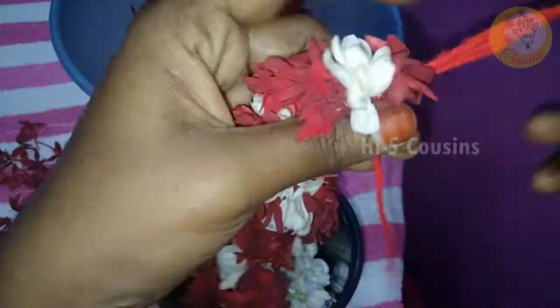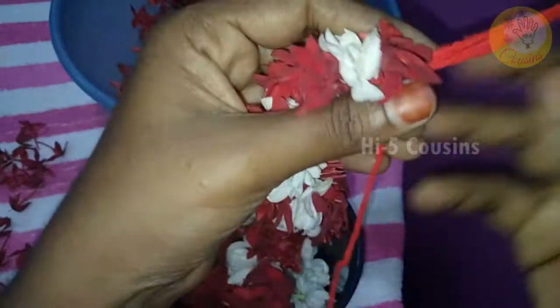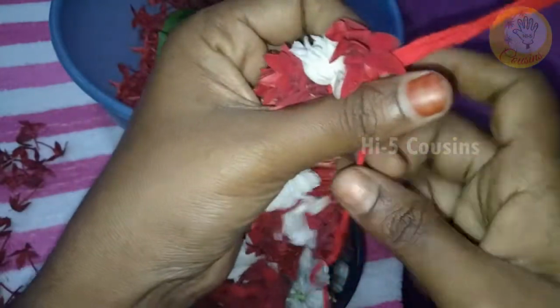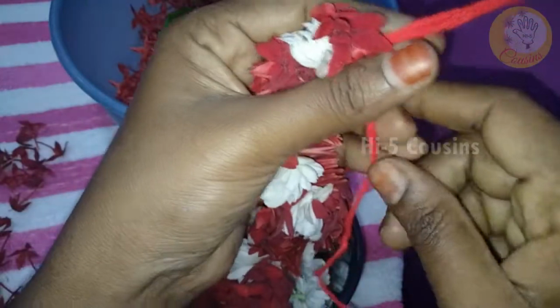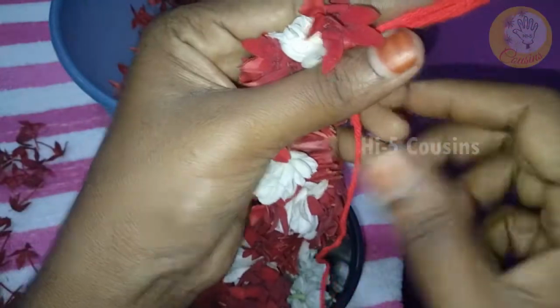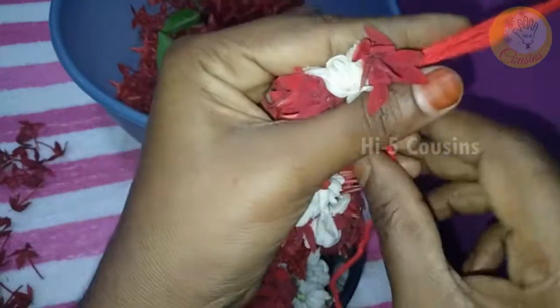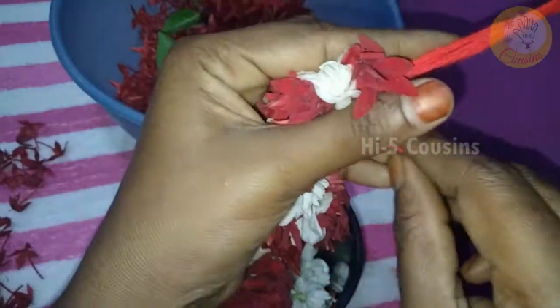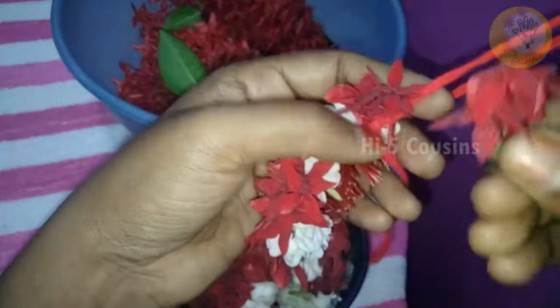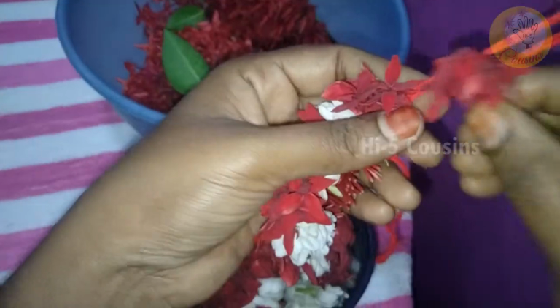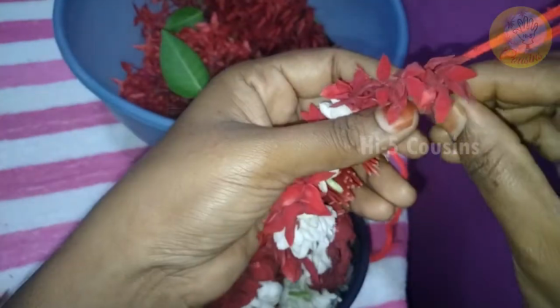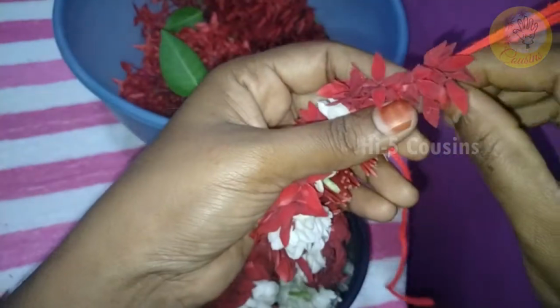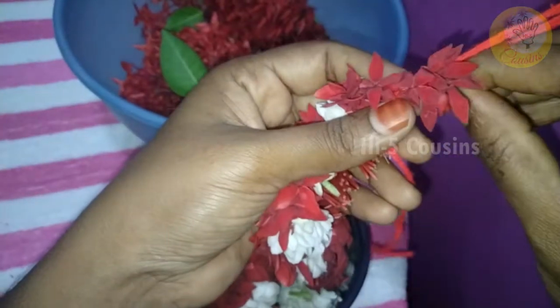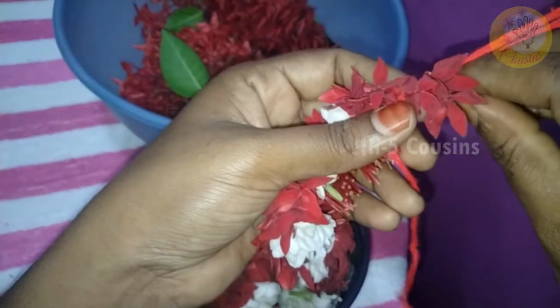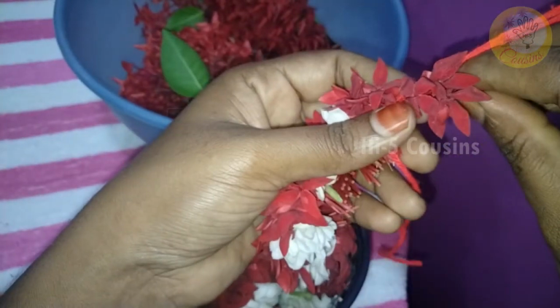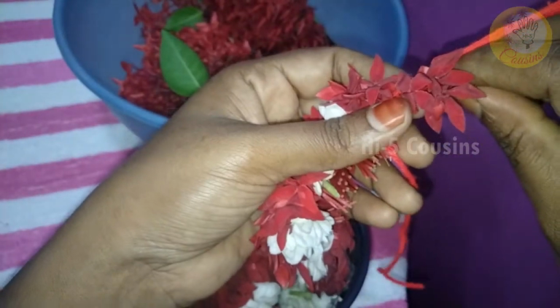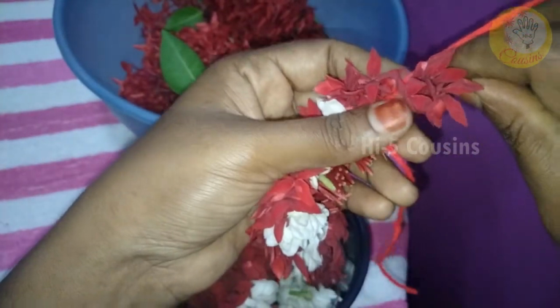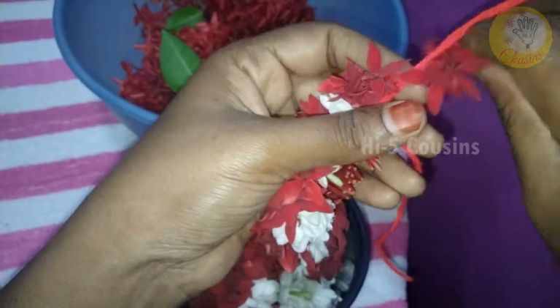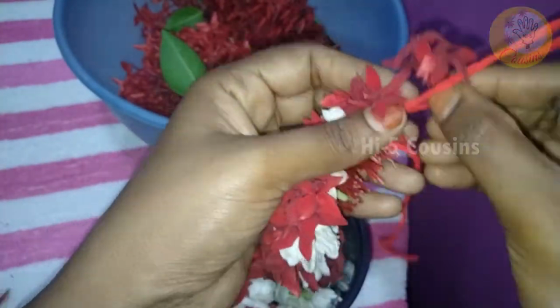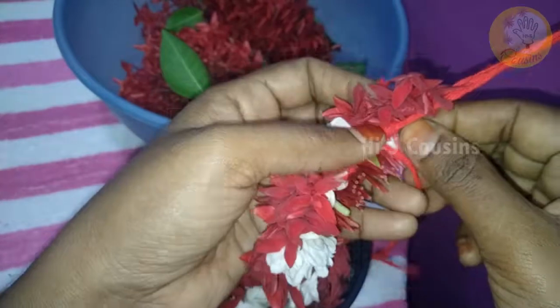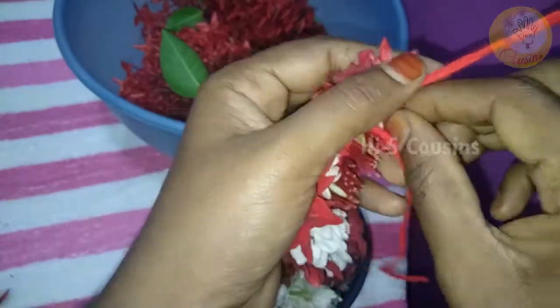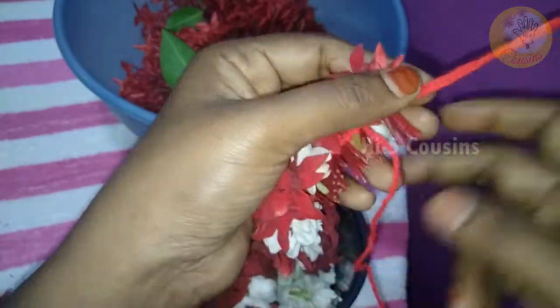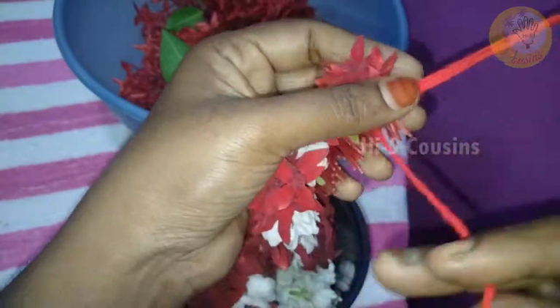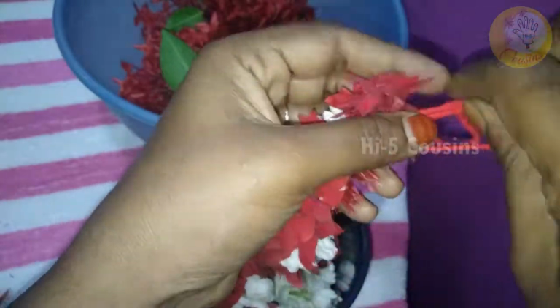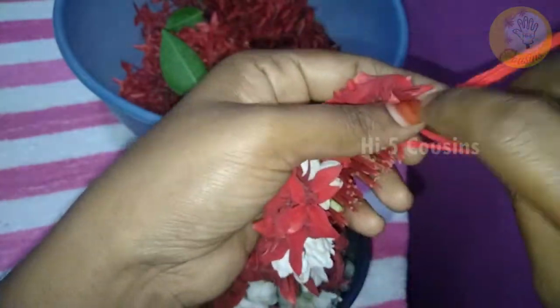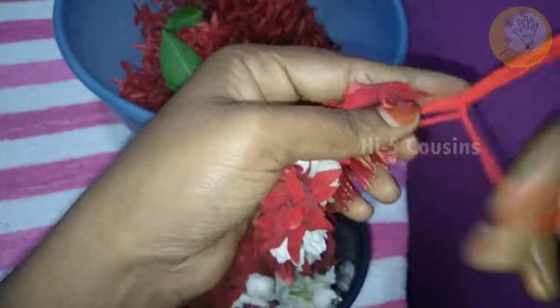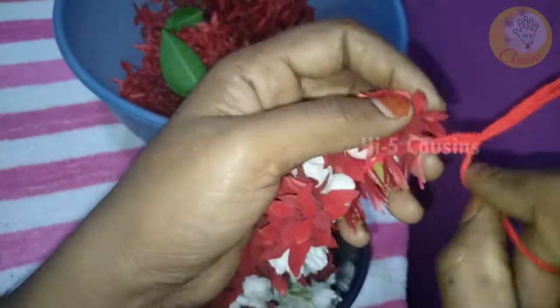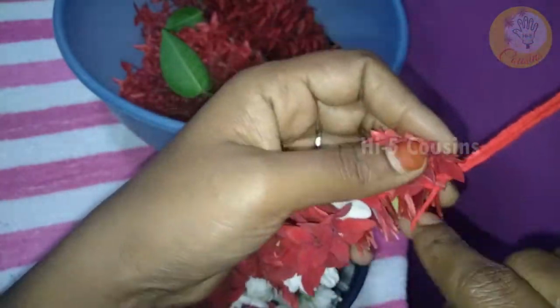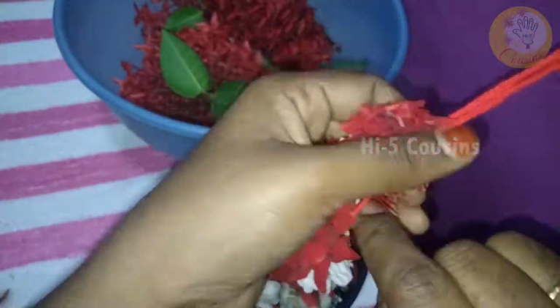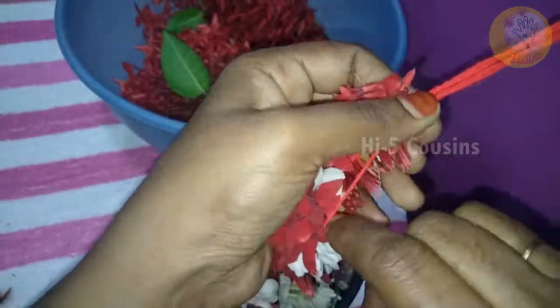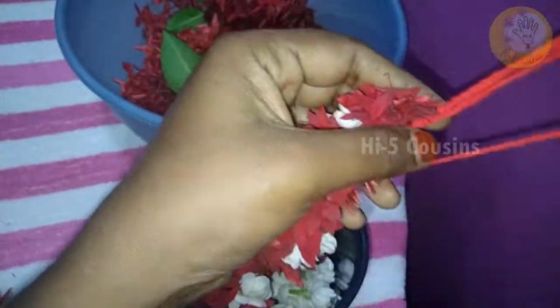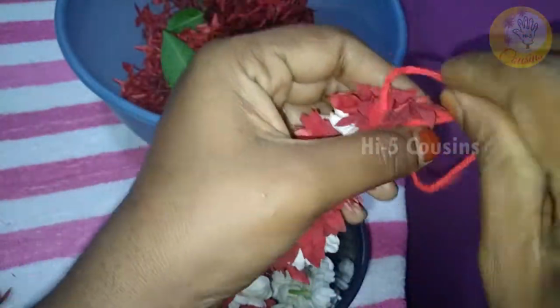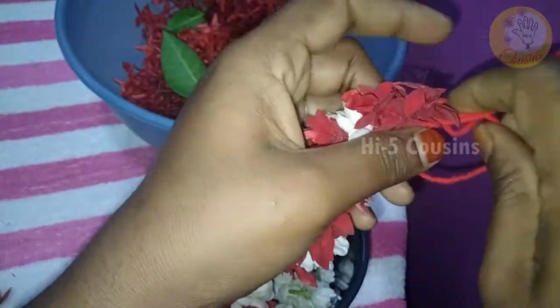The end will be cut. Now the last one will be cut and secured.